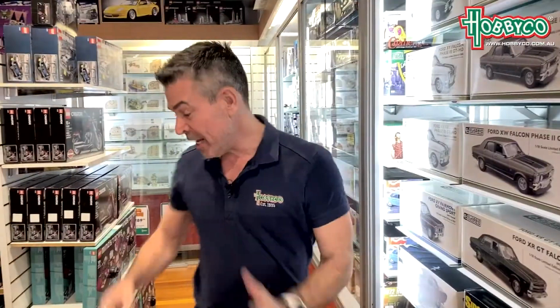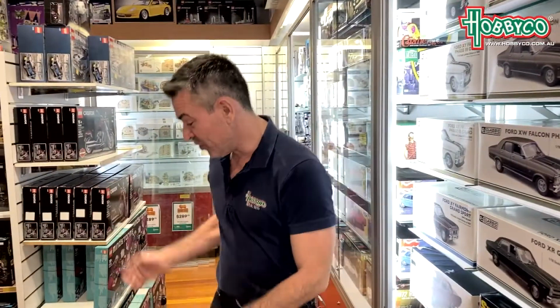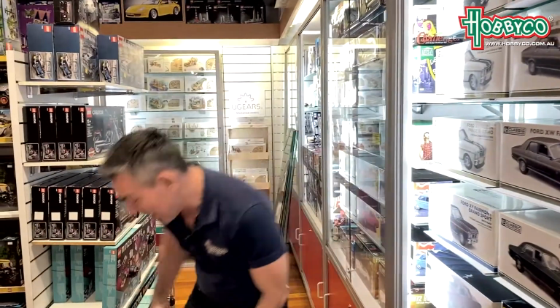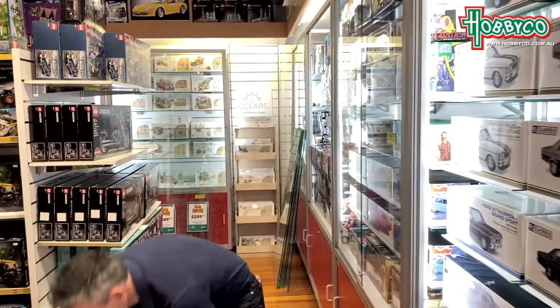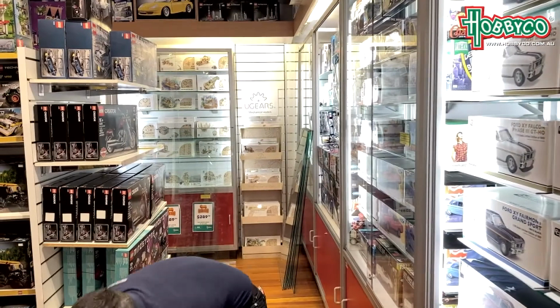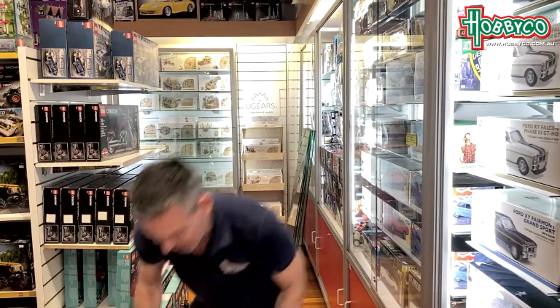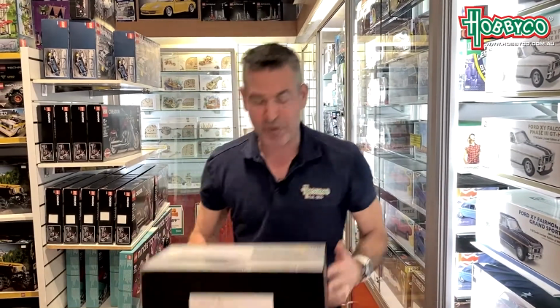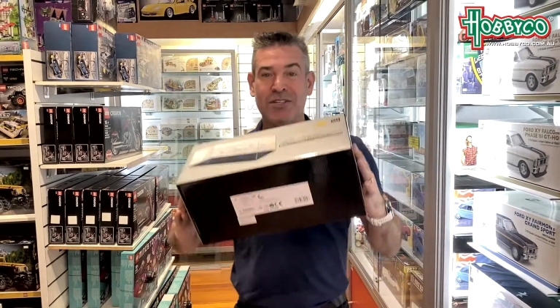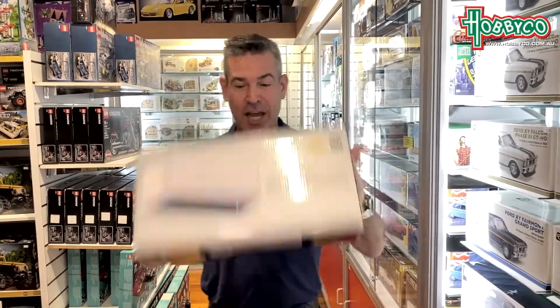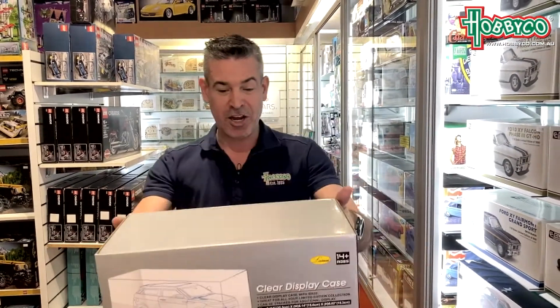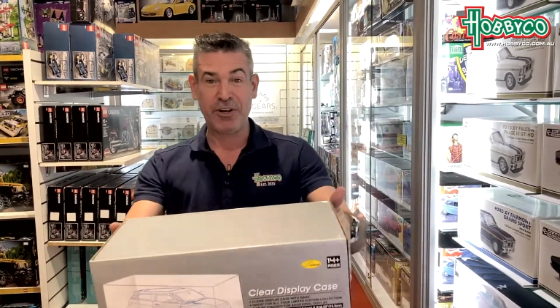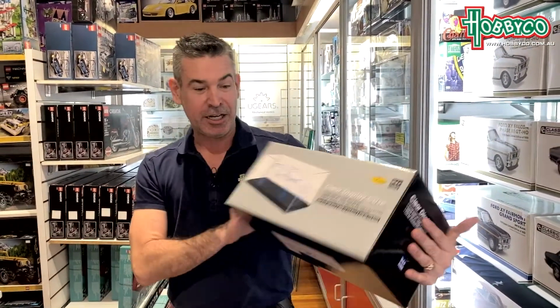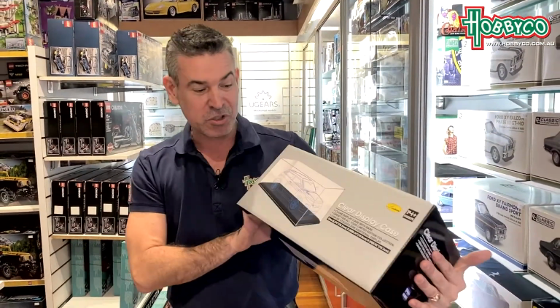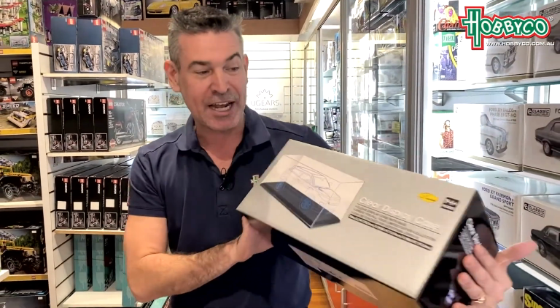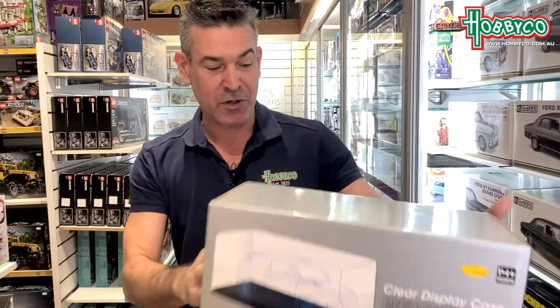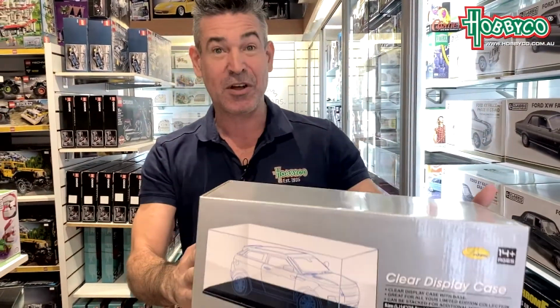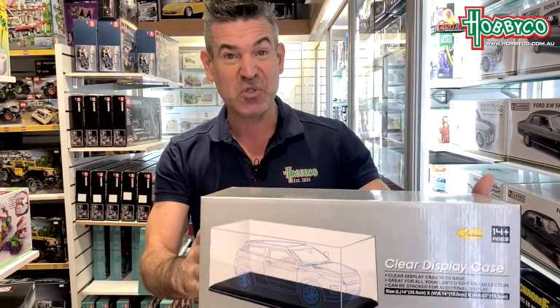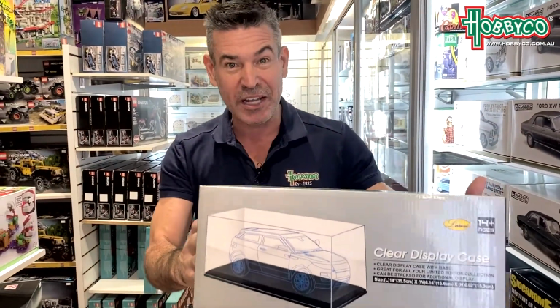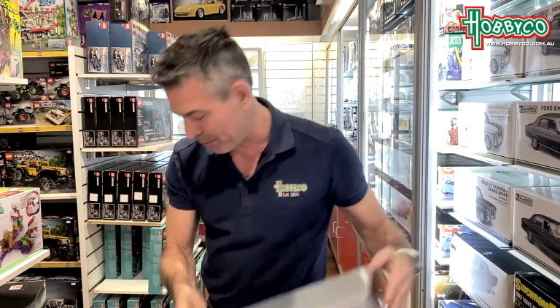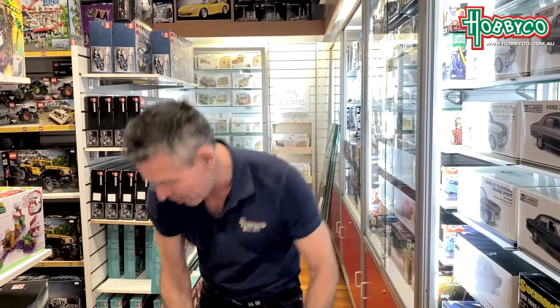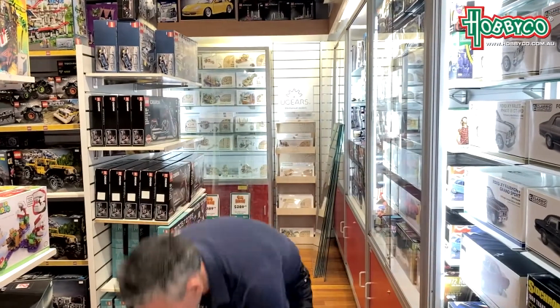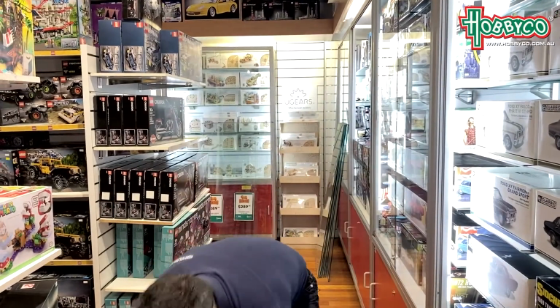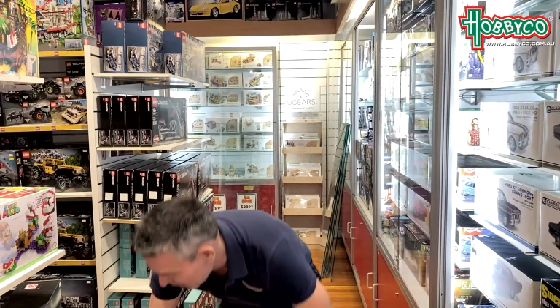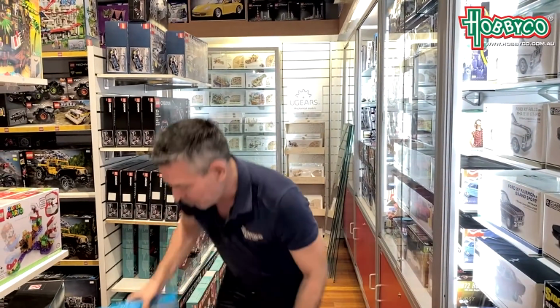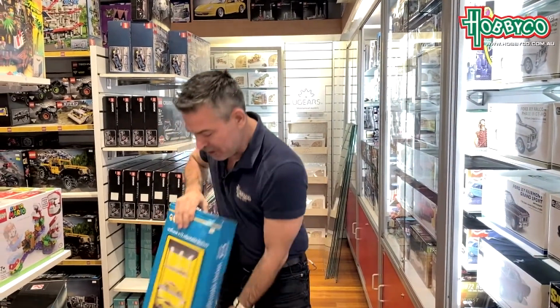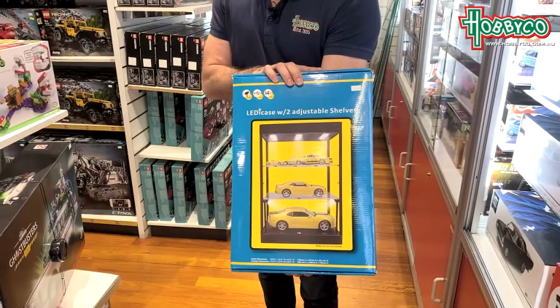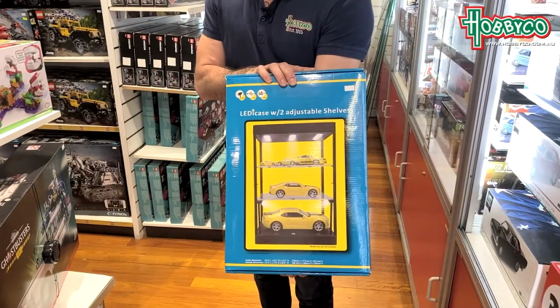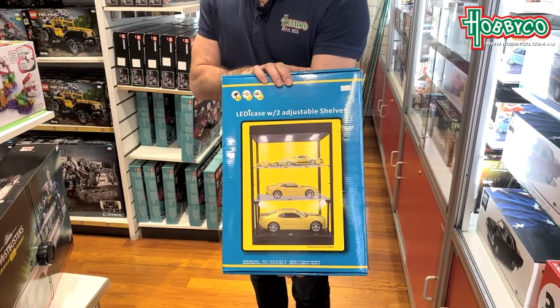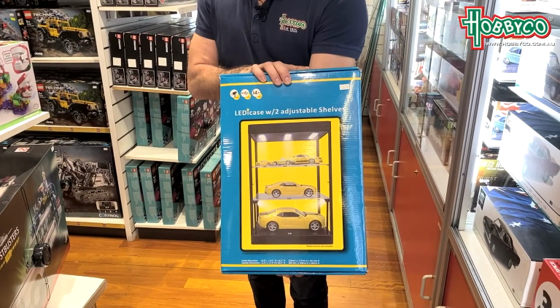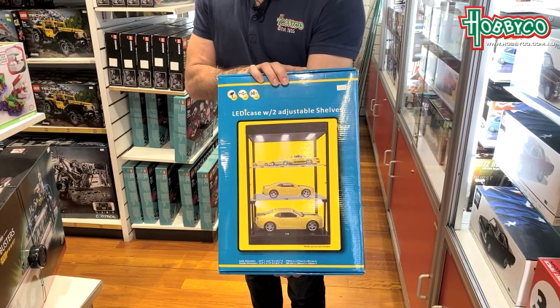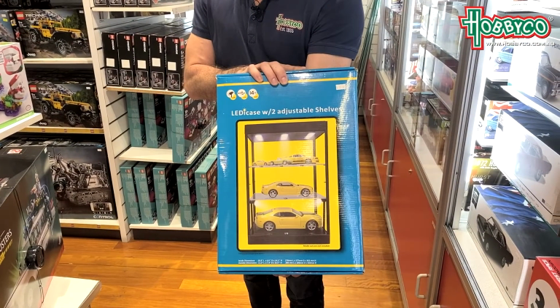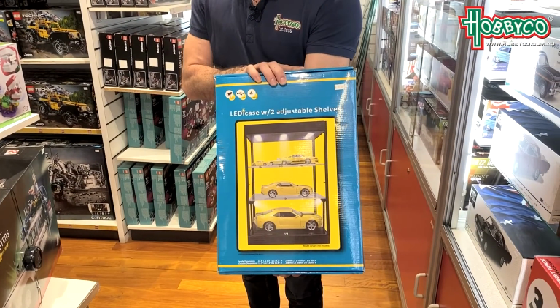If you do have your classic collectible cars and you'd like to put them in a little showcase, we also sell those here at Hobby Co., including this beautiful showcase. Everyone's got to have one of those.